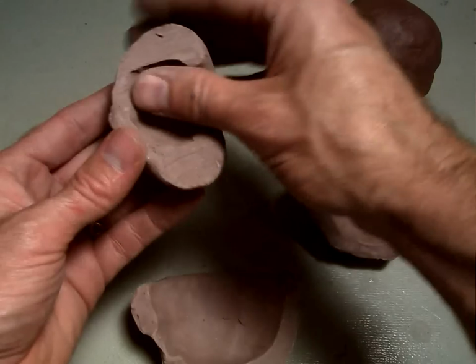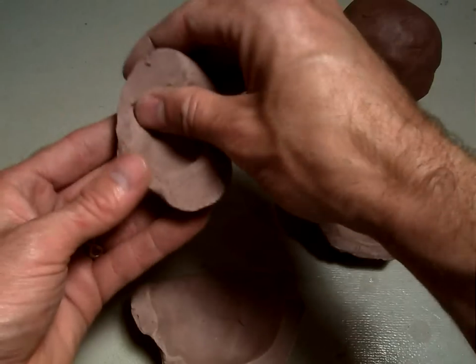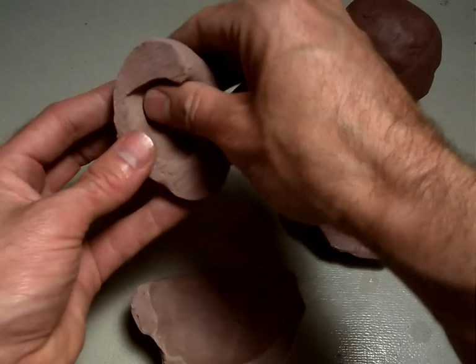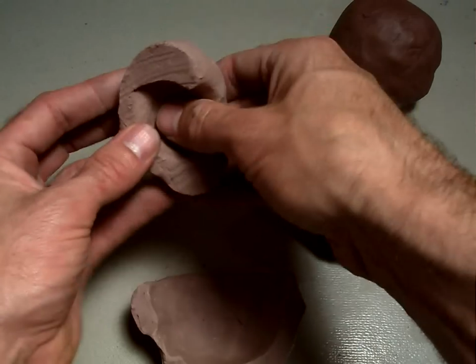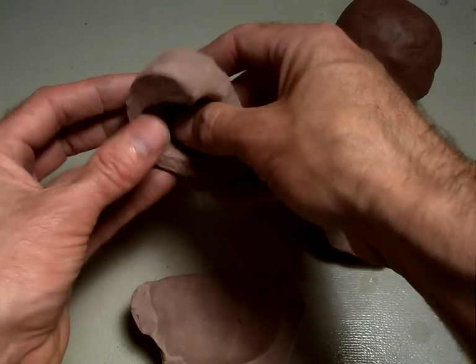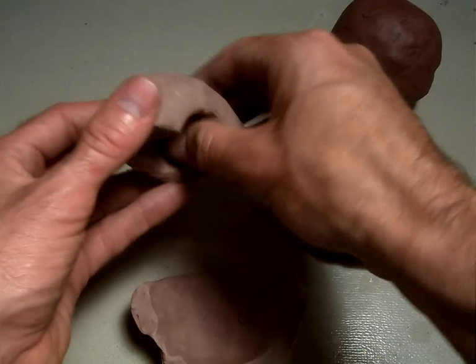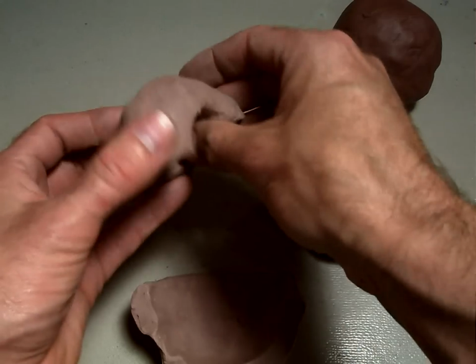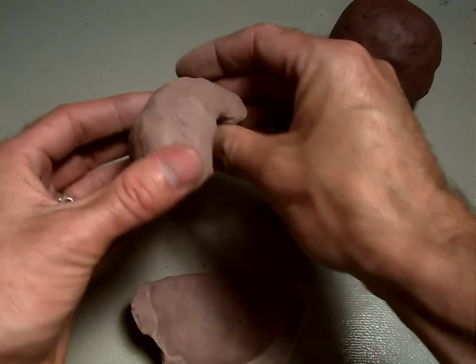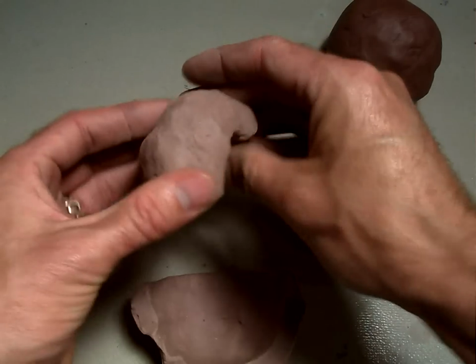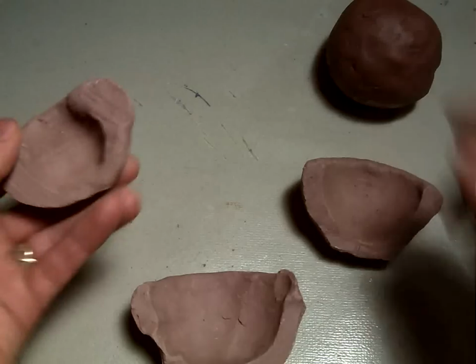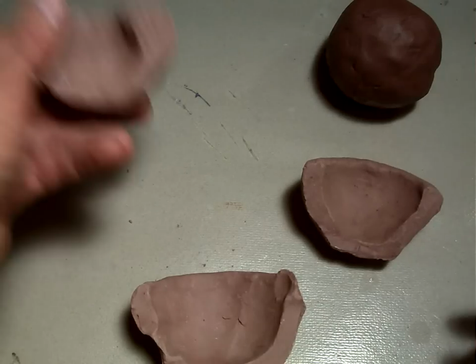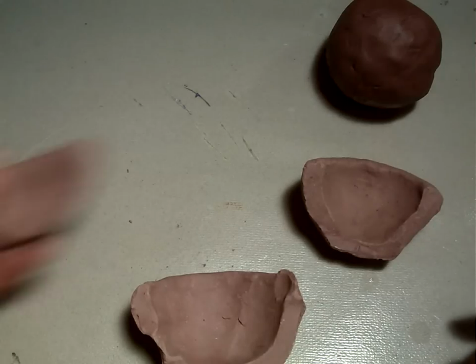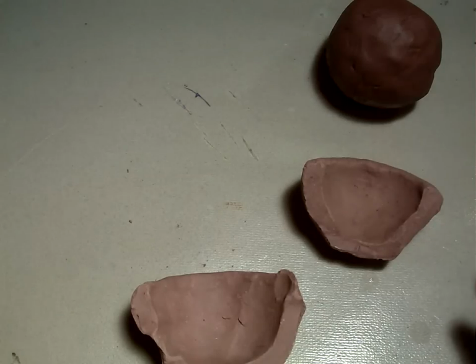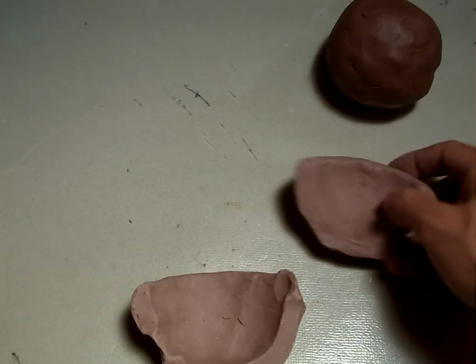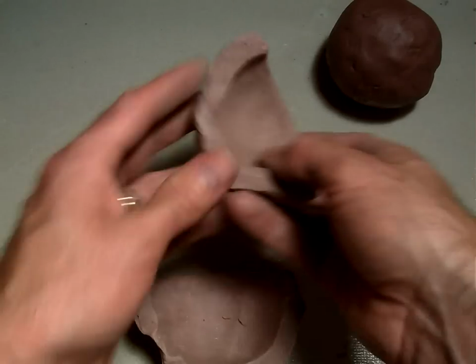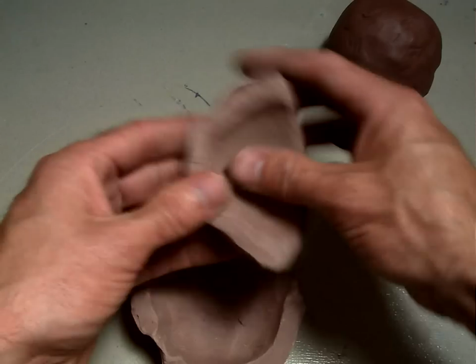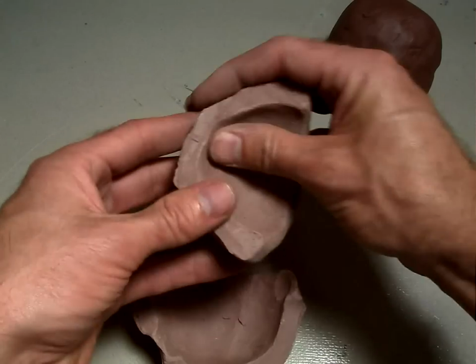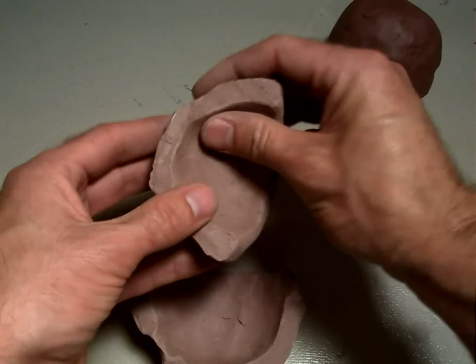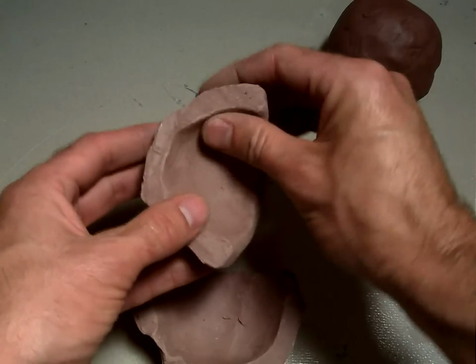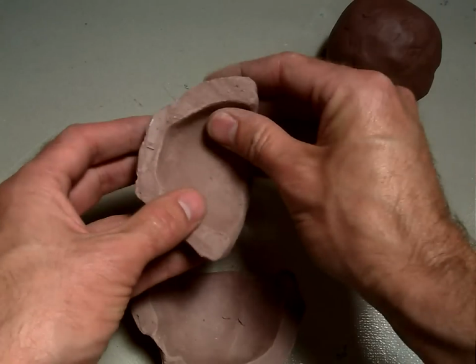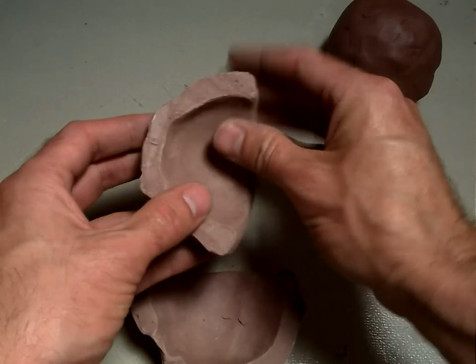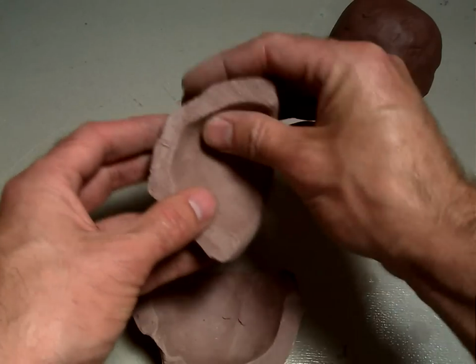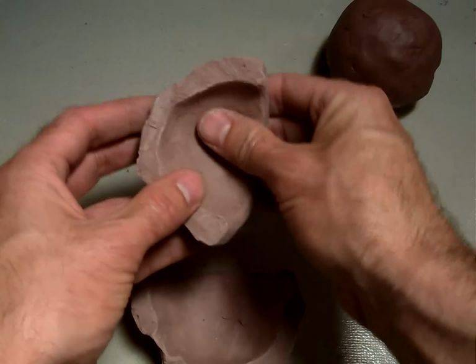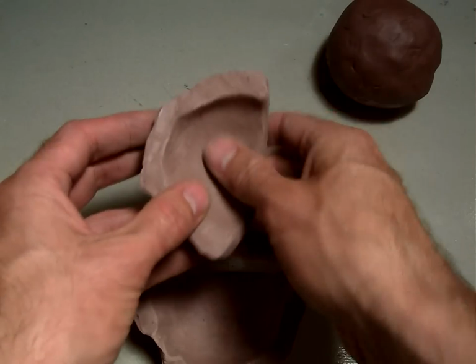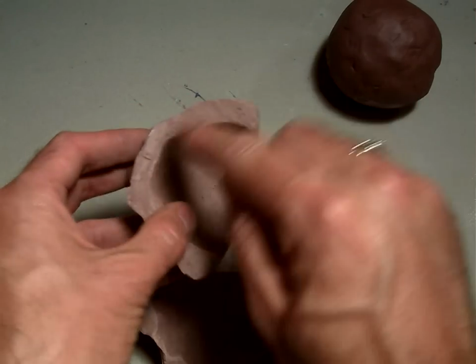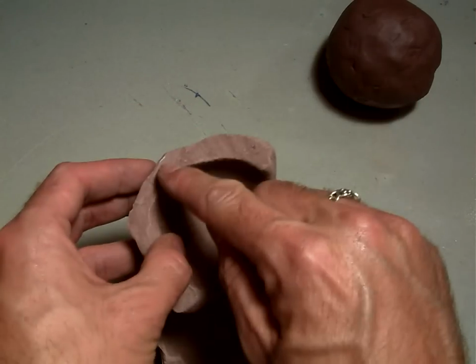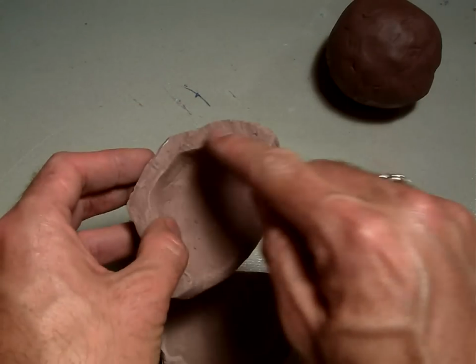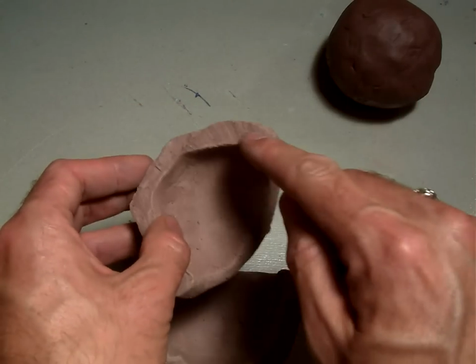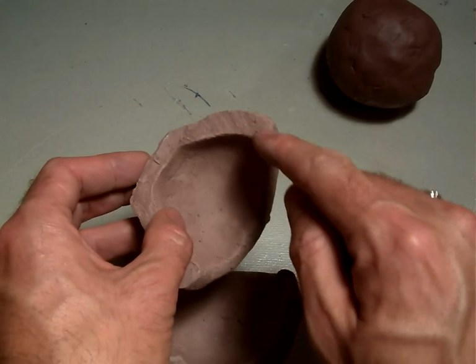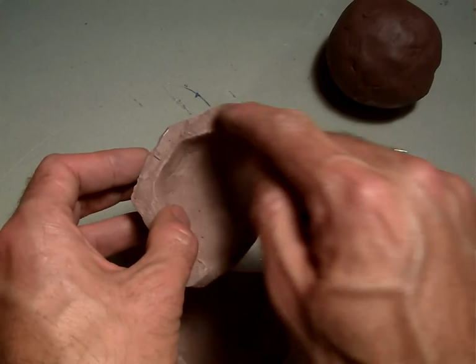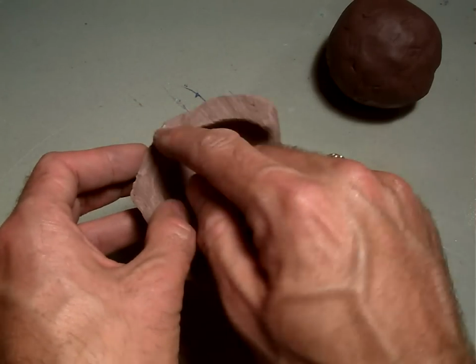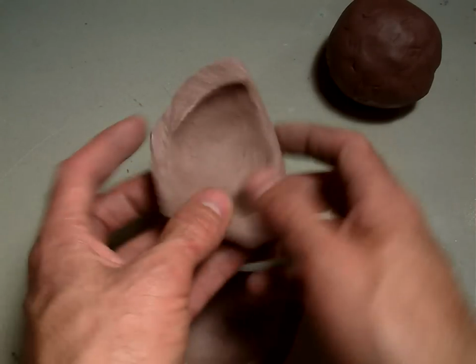As you're pinching, you're going to start turning the clay. Here's step two. Step three is where you've pulled and pinched it evenly all the way around and you've got a nice thin wall.